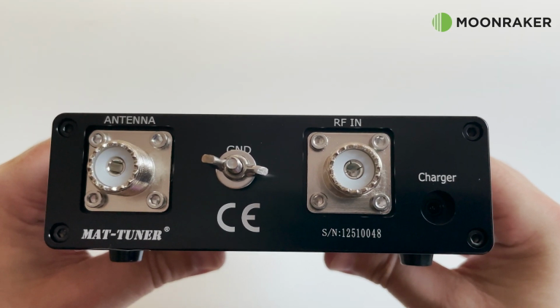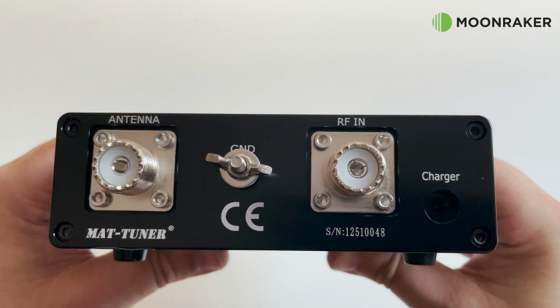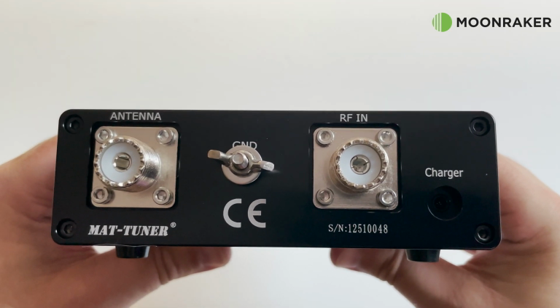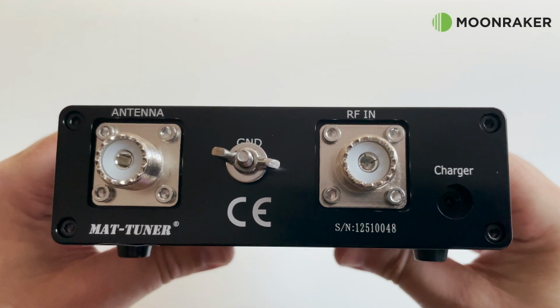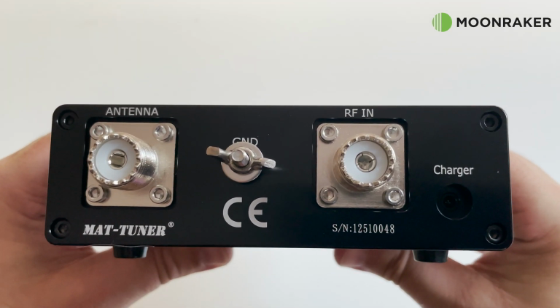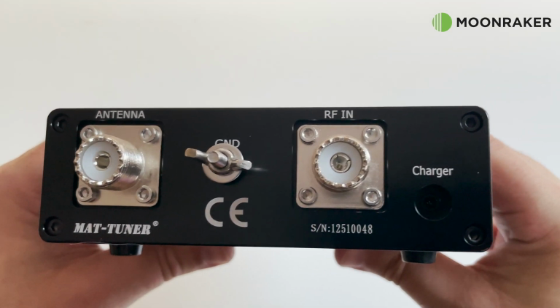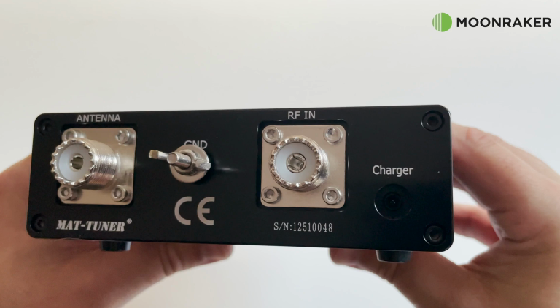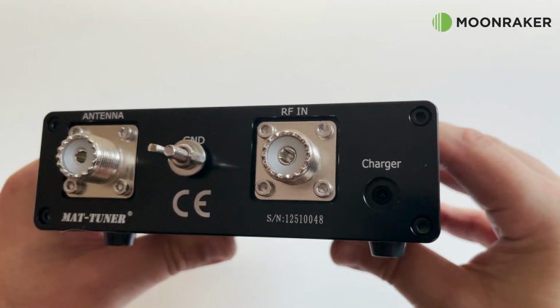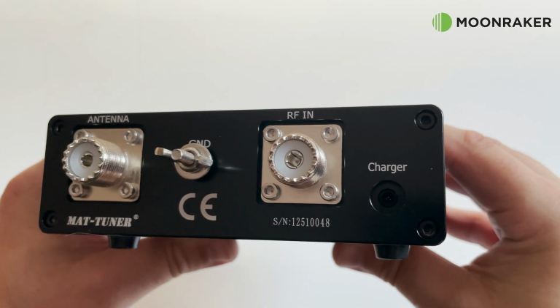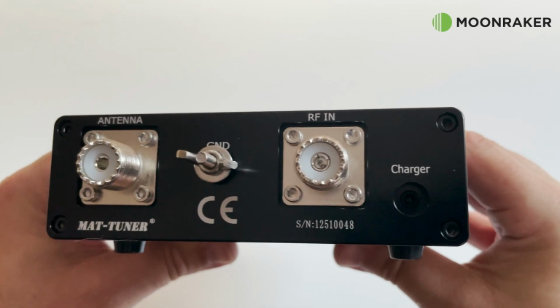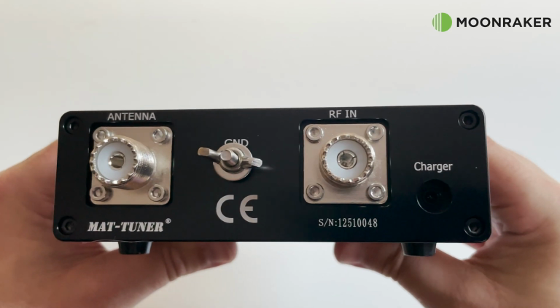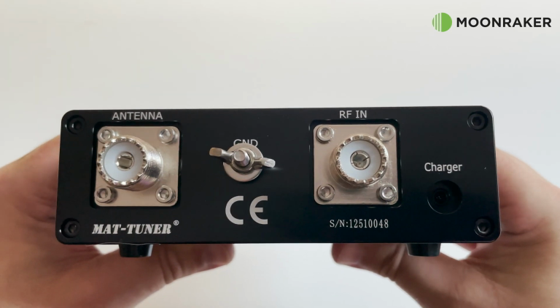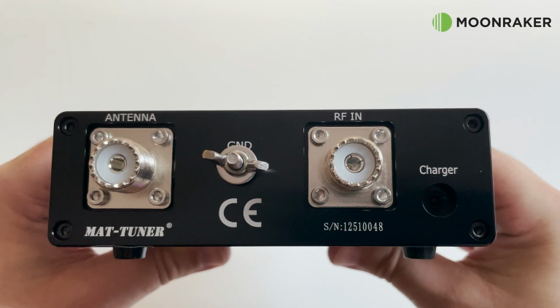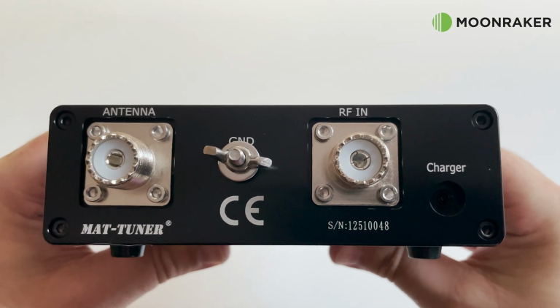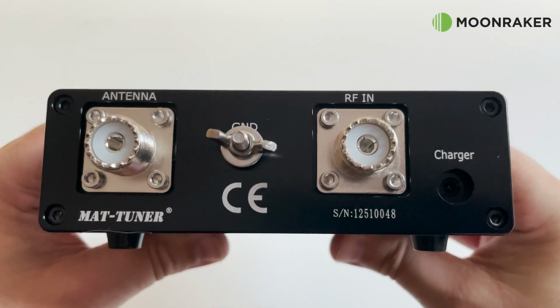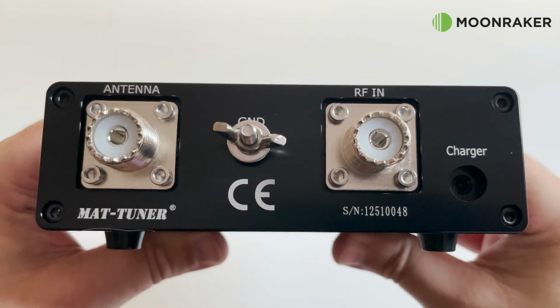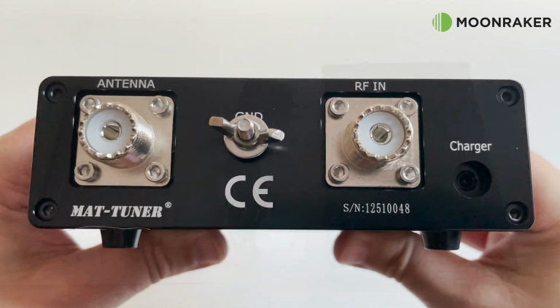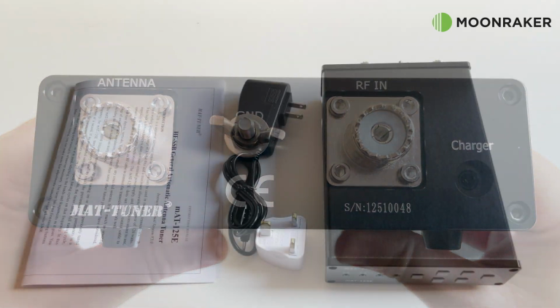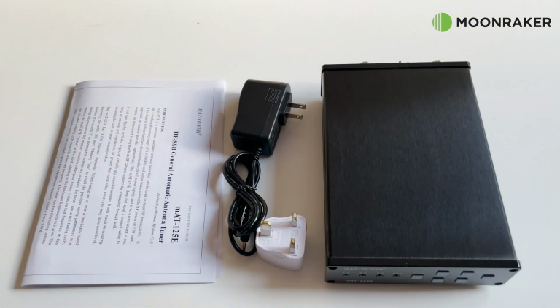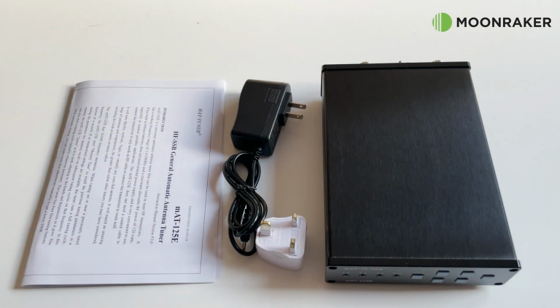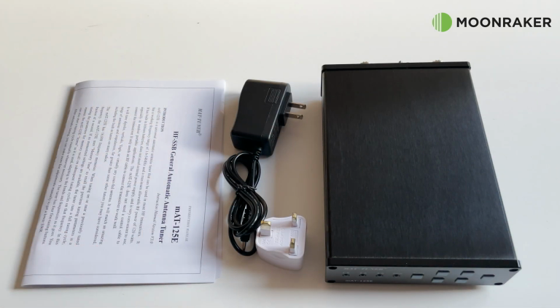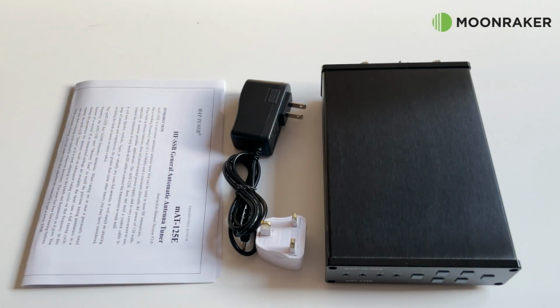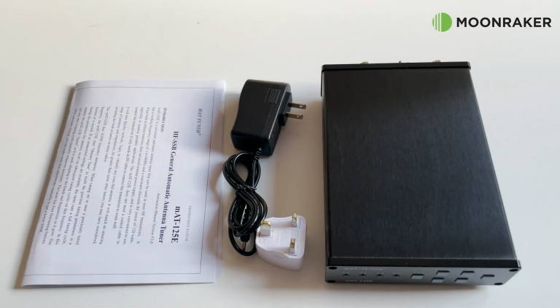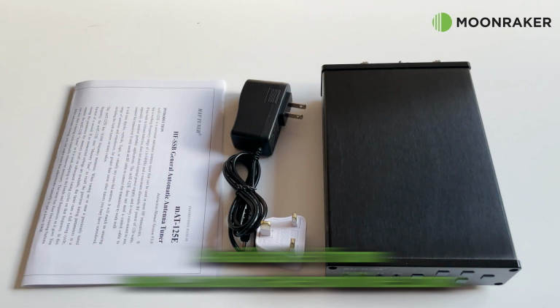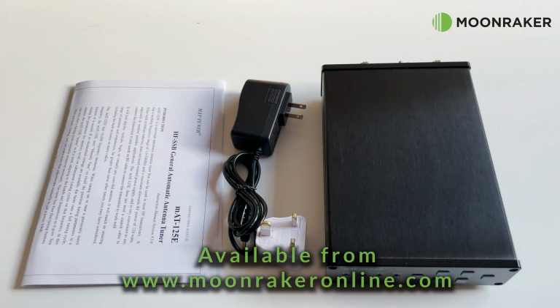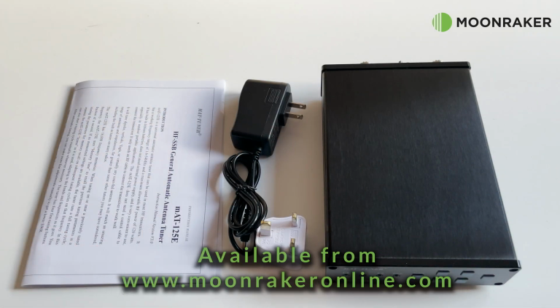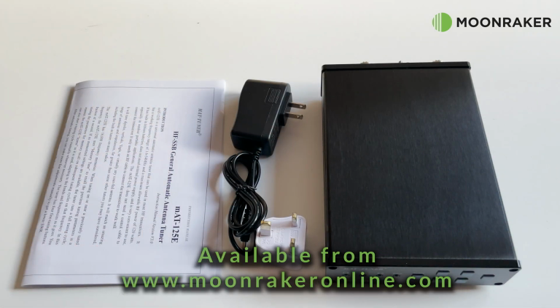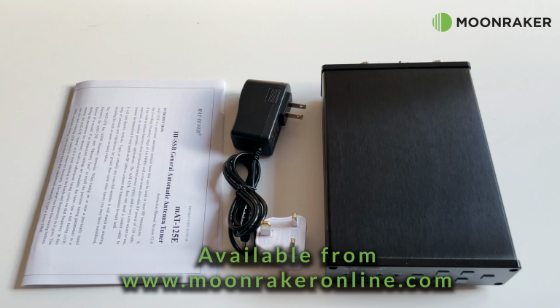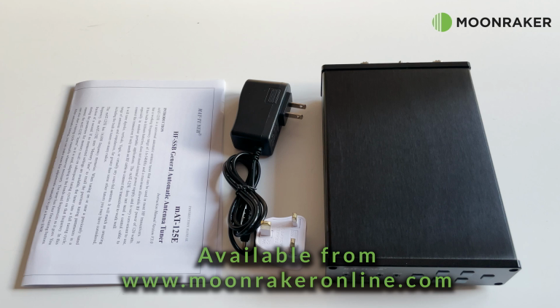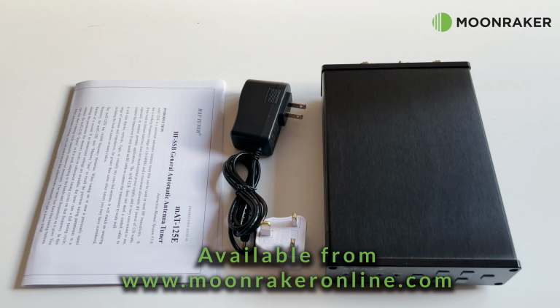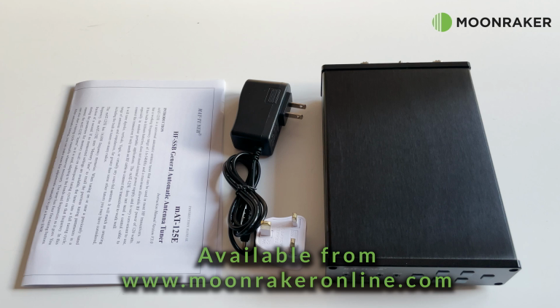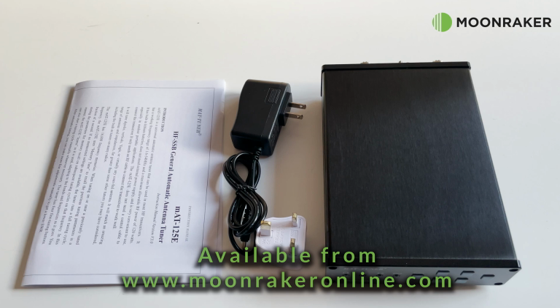If you'd like more information or to purchase the MAT 125E, please visit www.moonrakeronline.com.